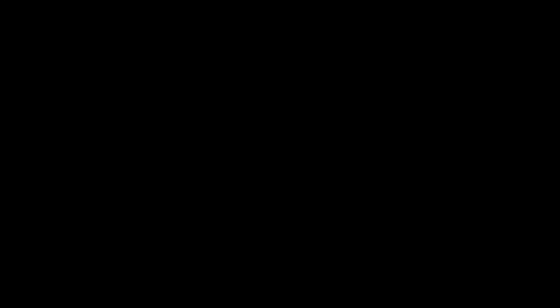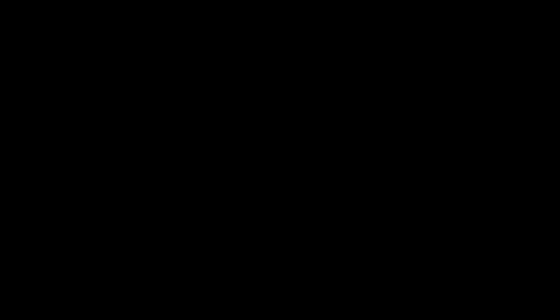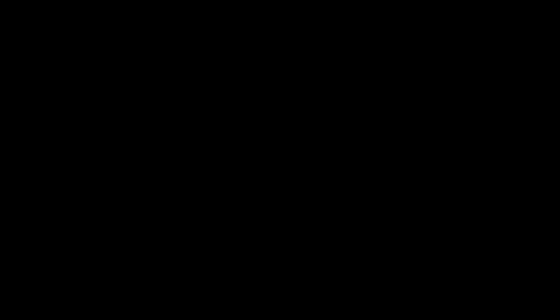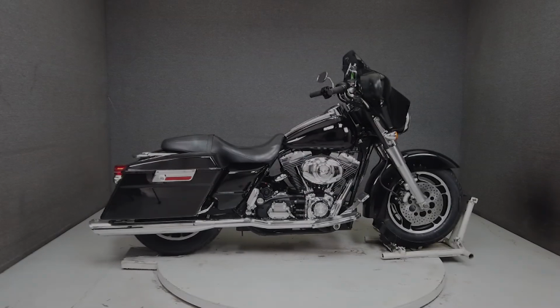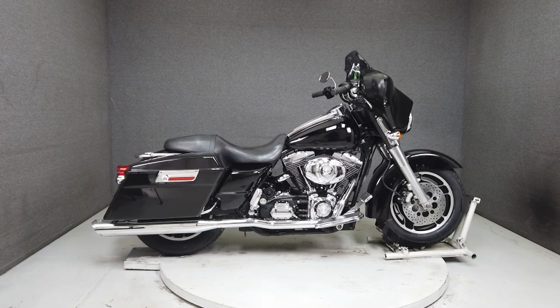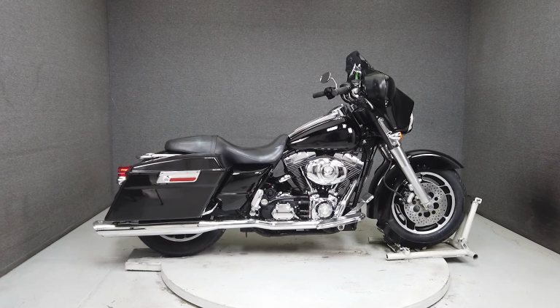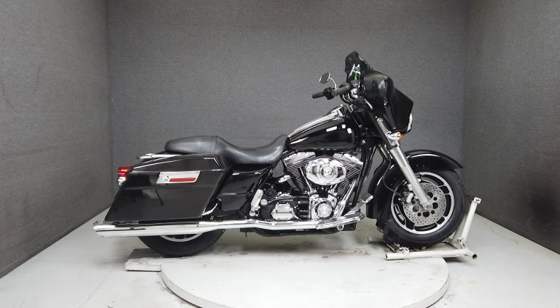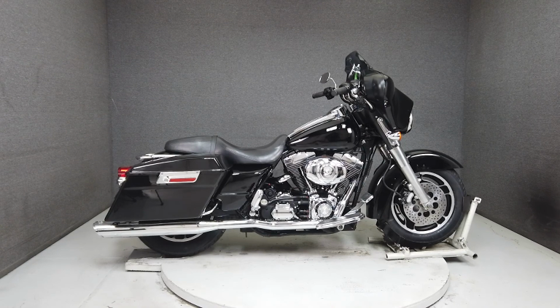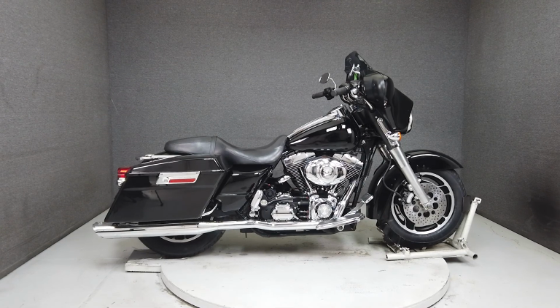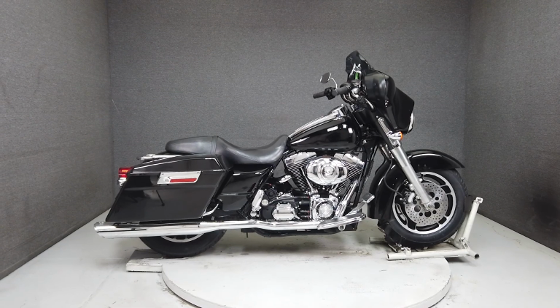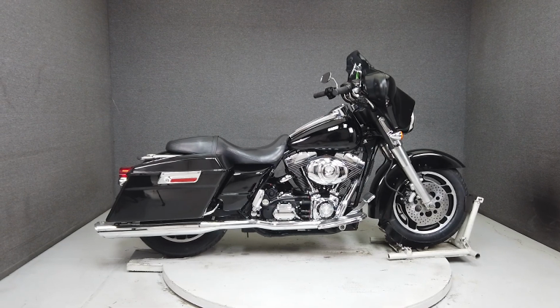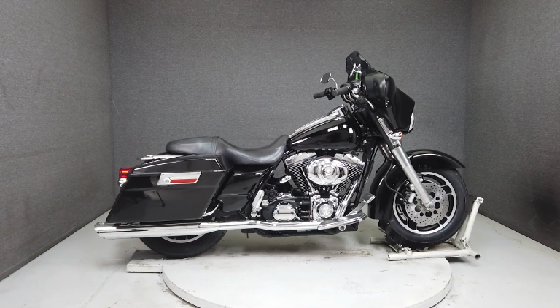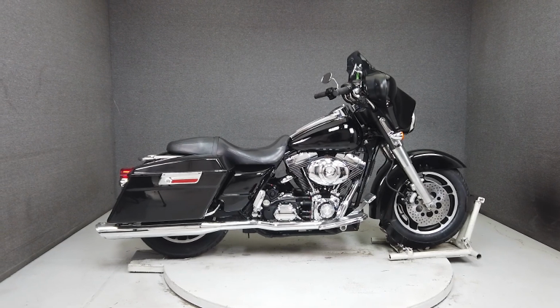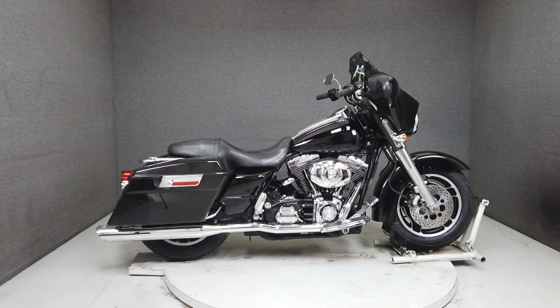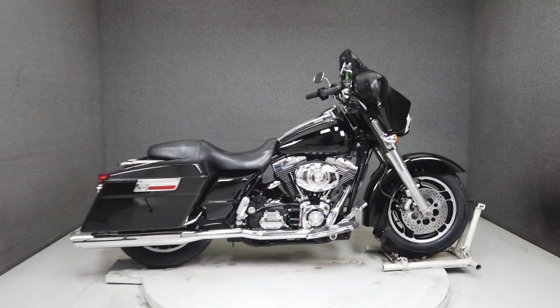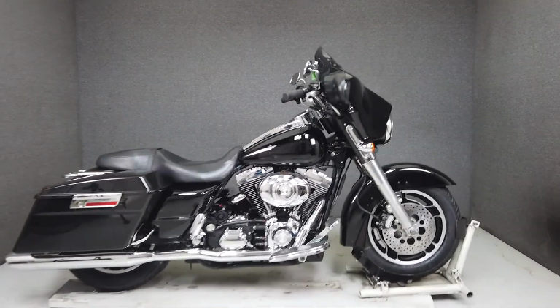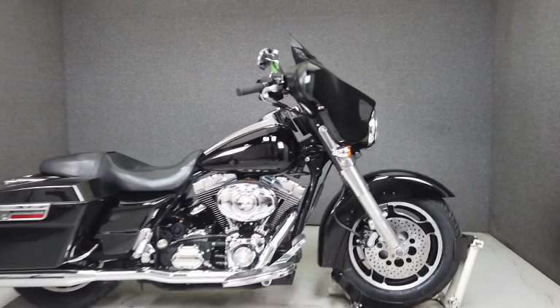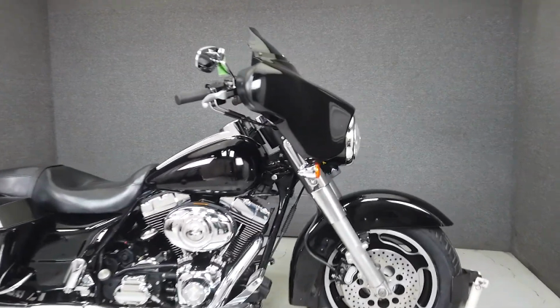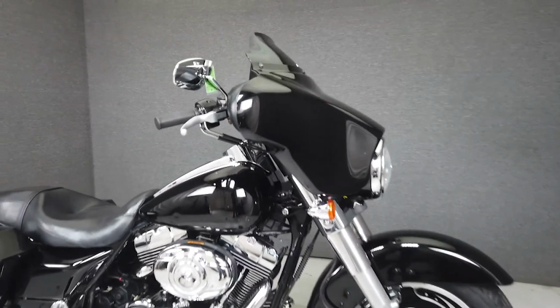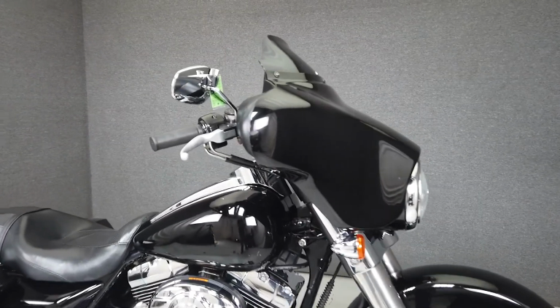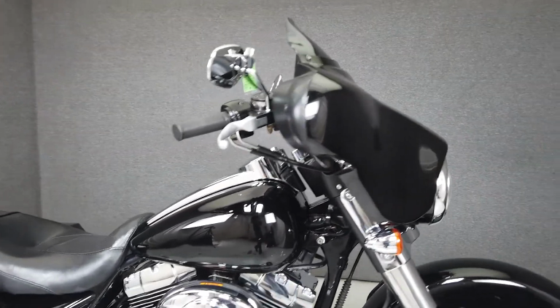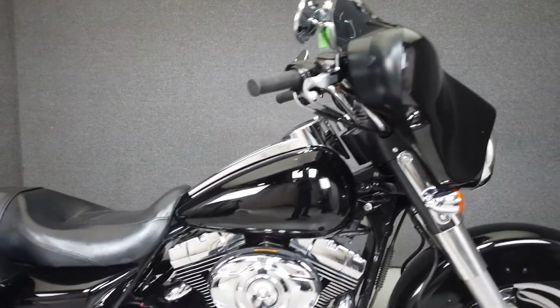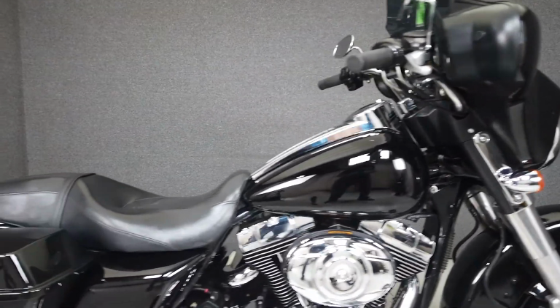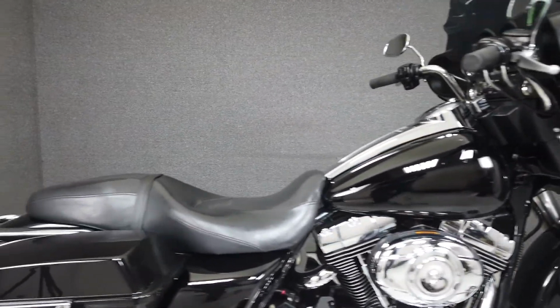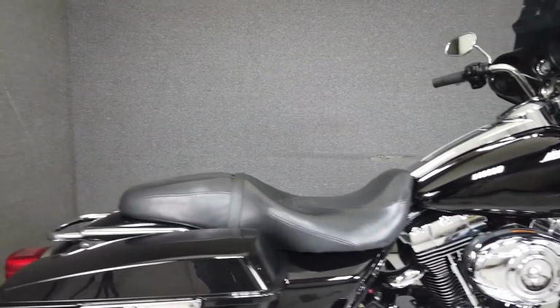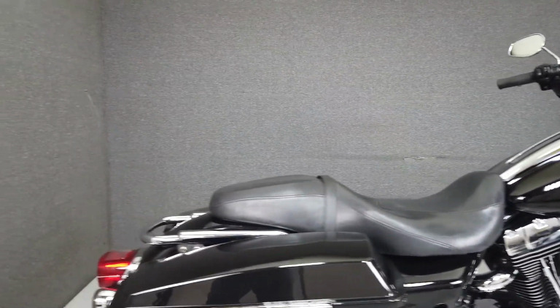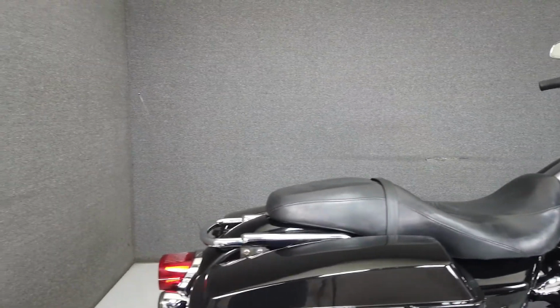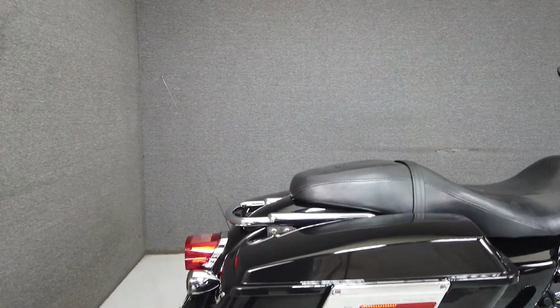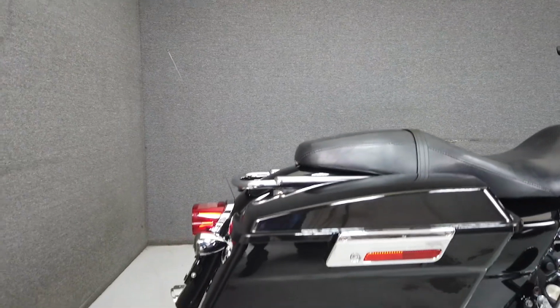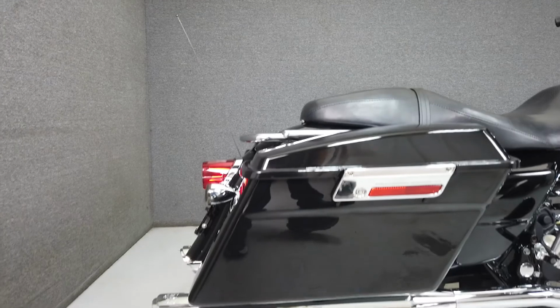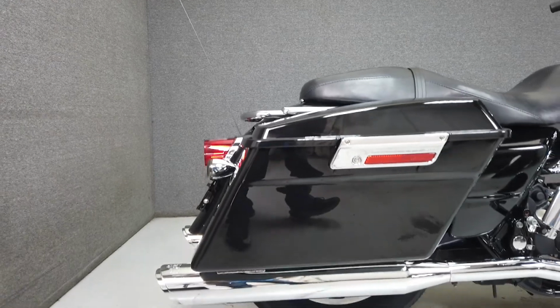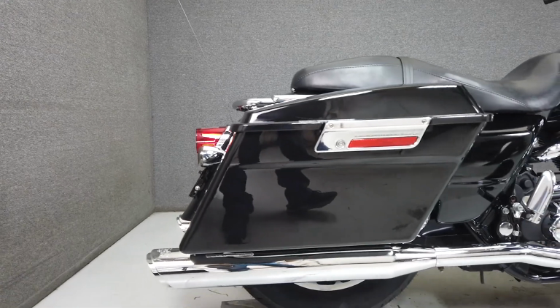Hey everyone, this is Keegan from National Power Sports. This clean one-owner 2006 Harley Davidson Street Glide with 52,098 miles runs and rides well and passes New Hampshire state inspection. It's been upgraded with a host of accessories.